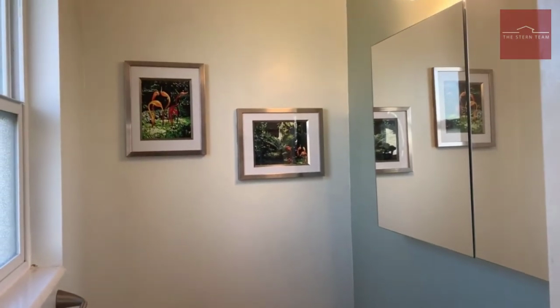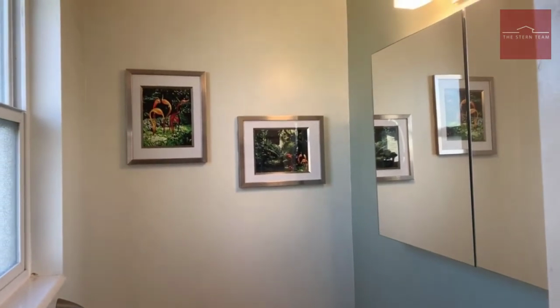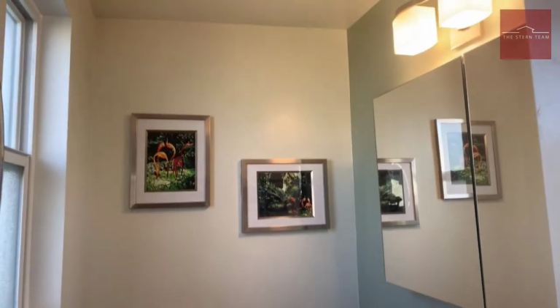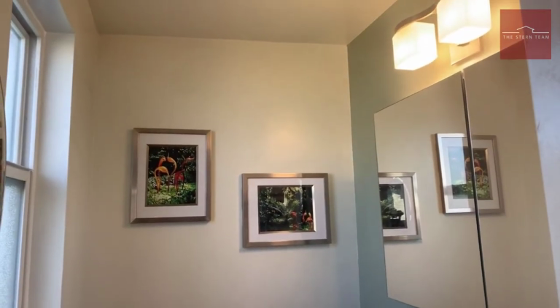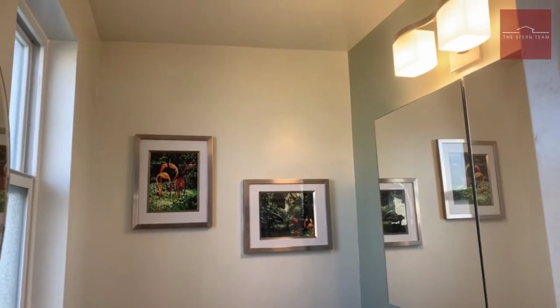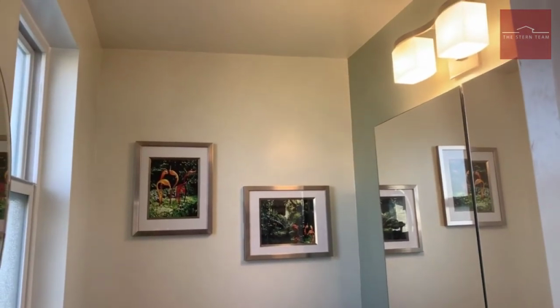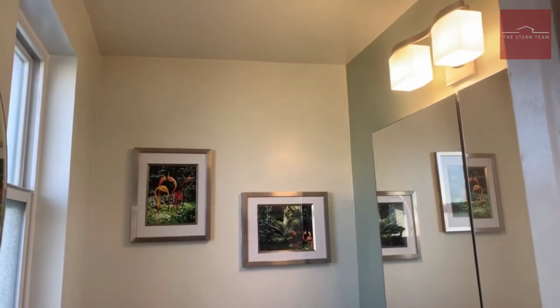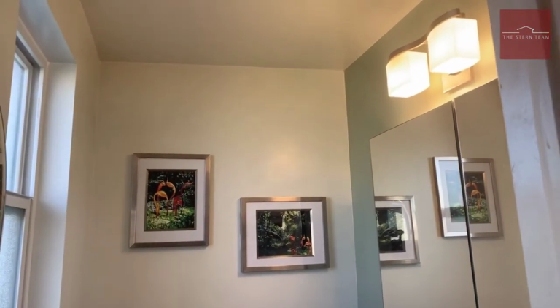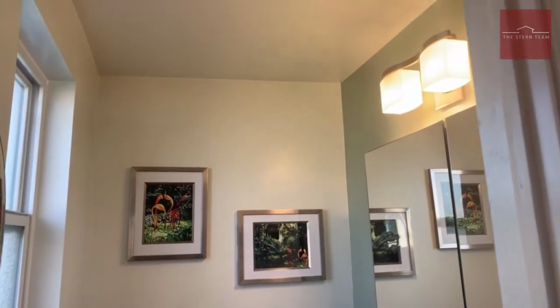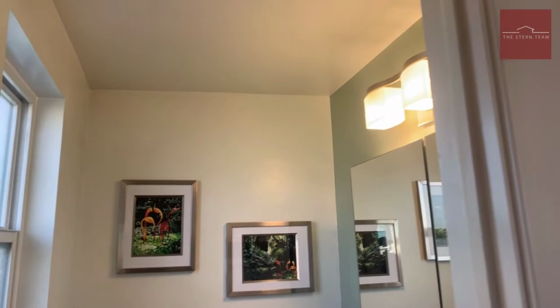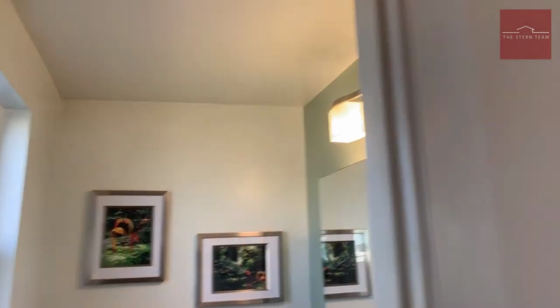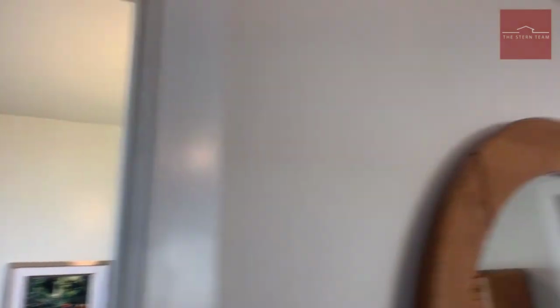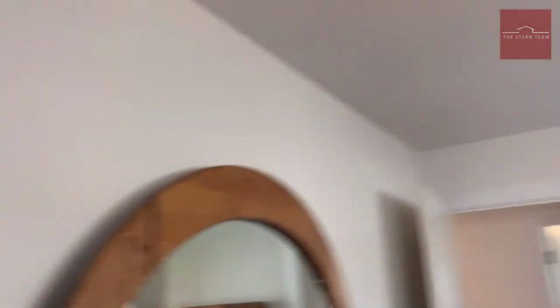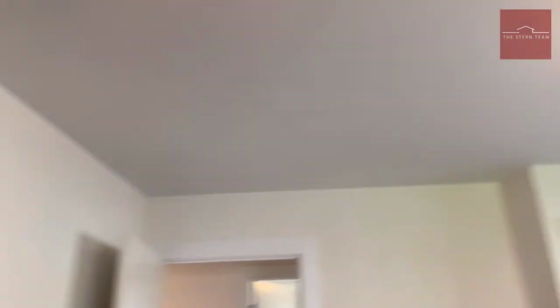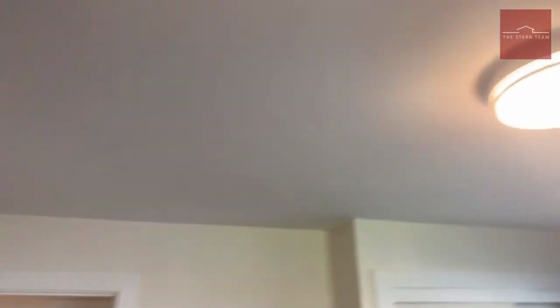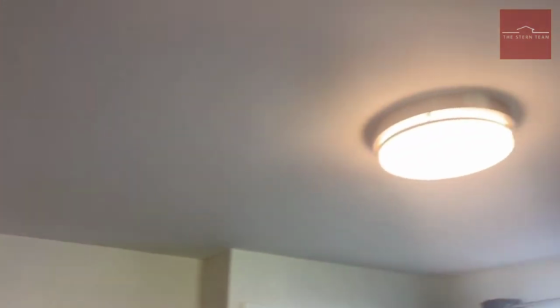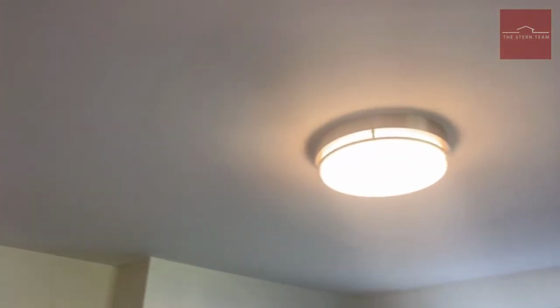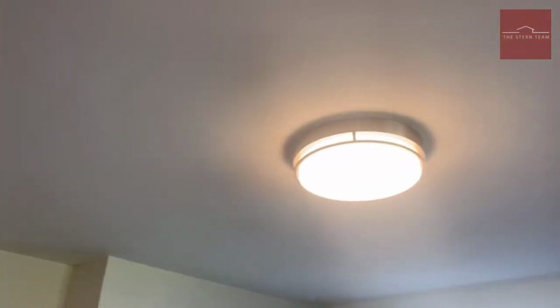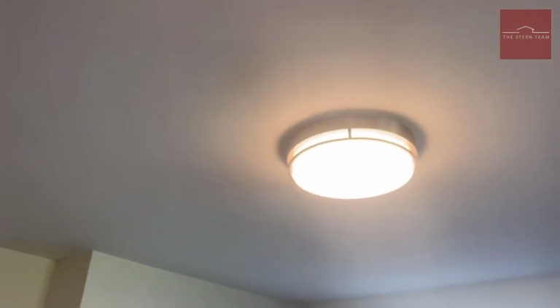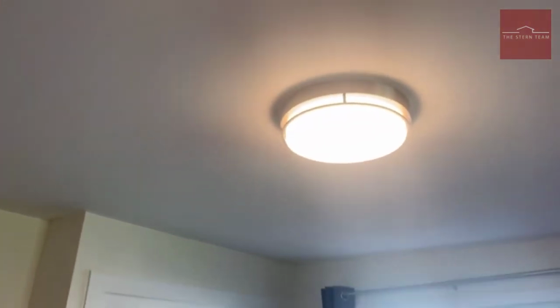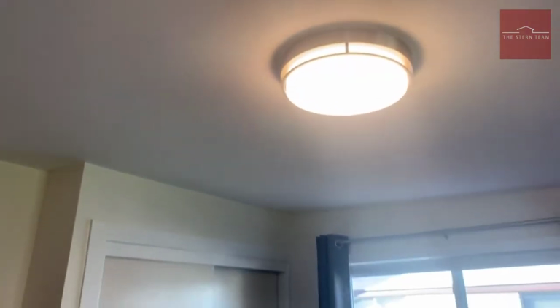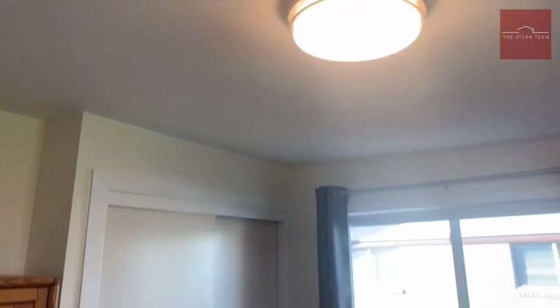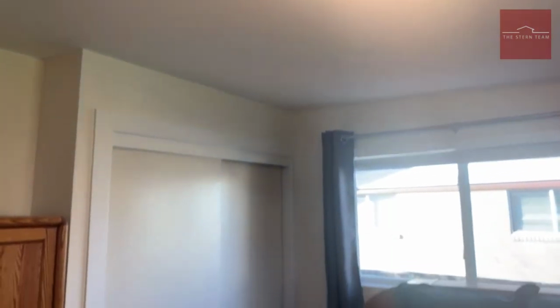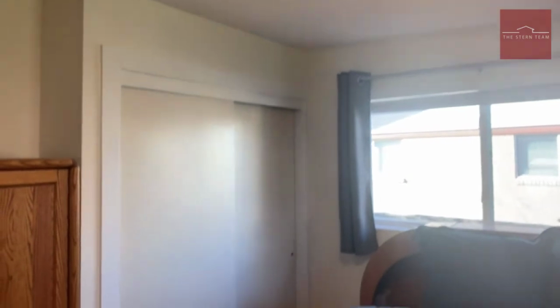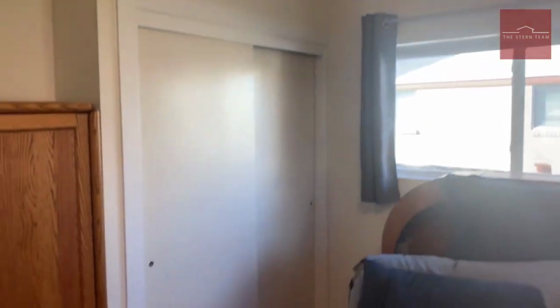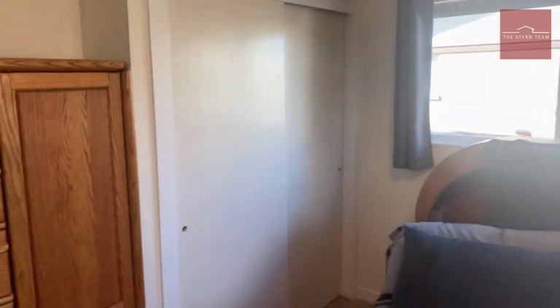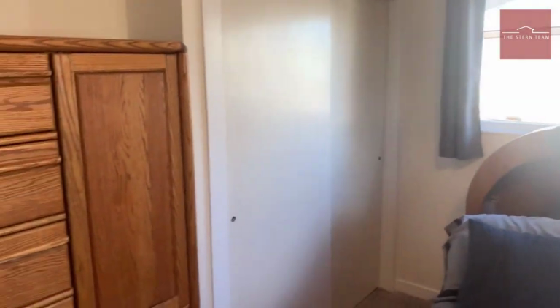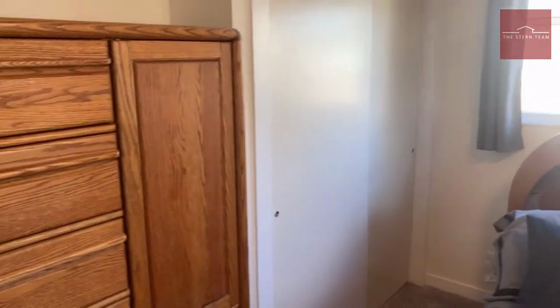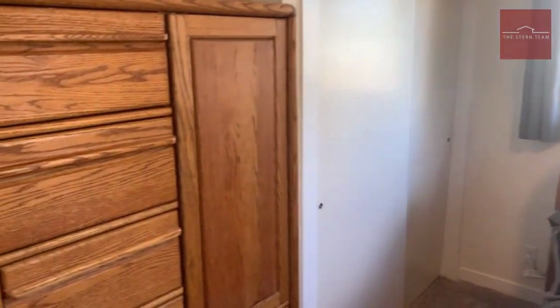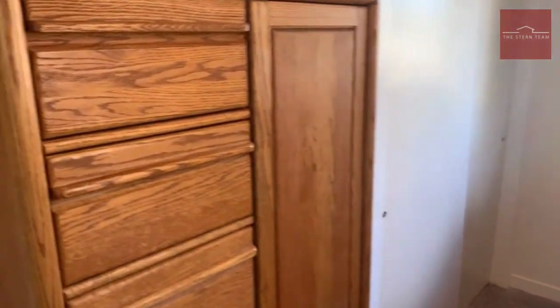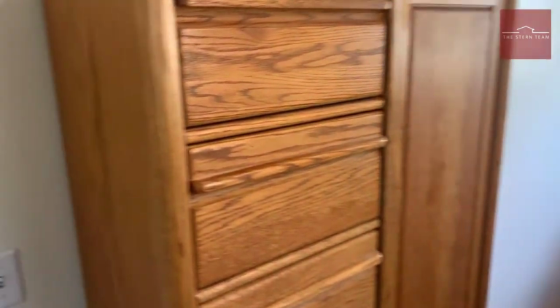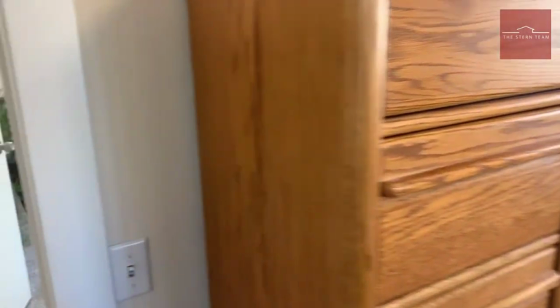One thing I didn't show you yet: all the lighting throughout the entire house has been updated. Everything looks modern and very pretty. Let's take a walk down into the basement.